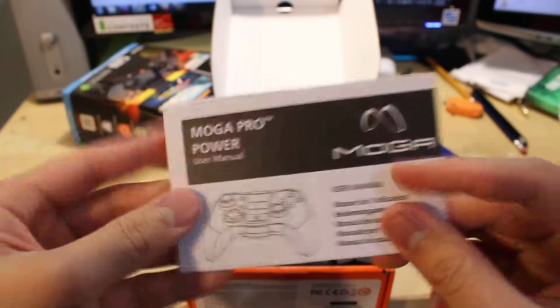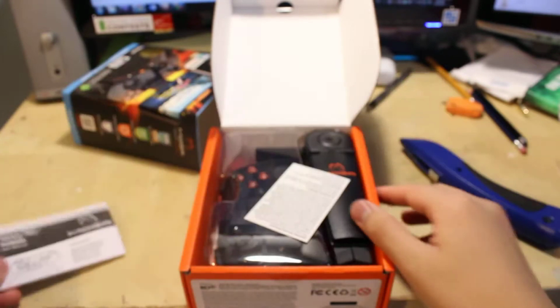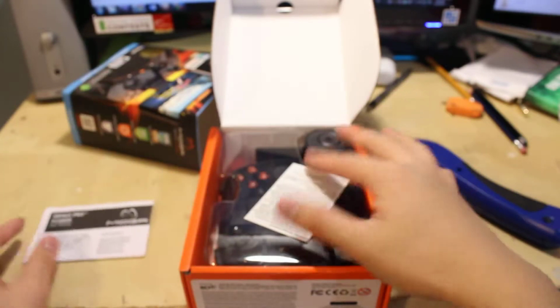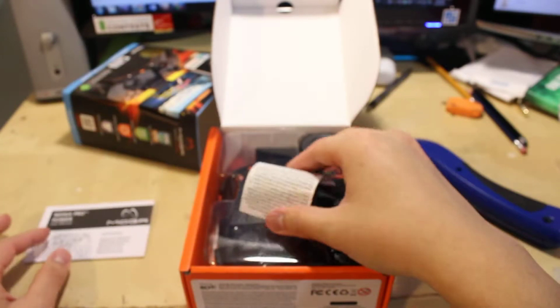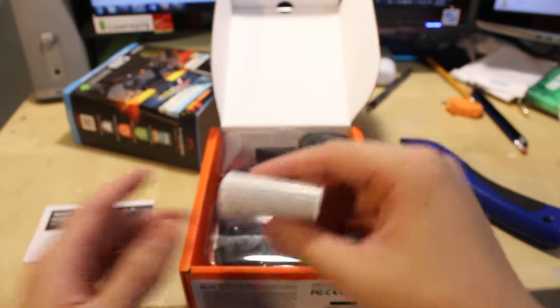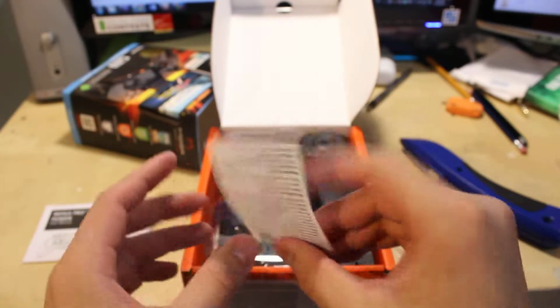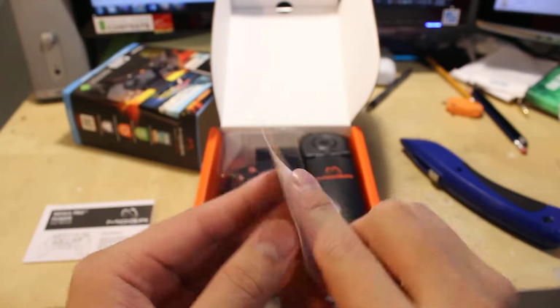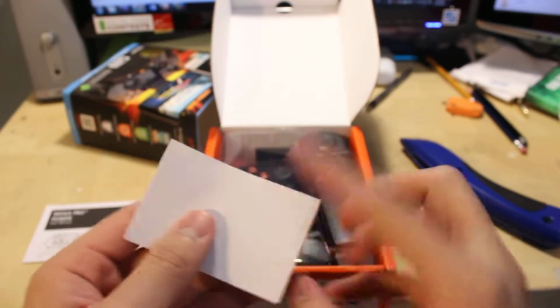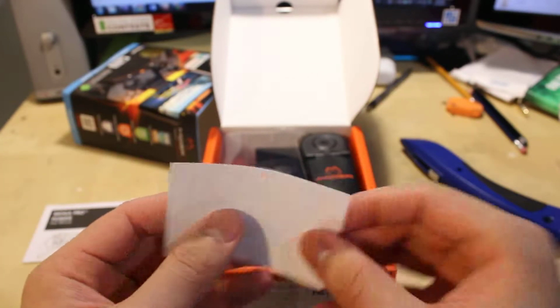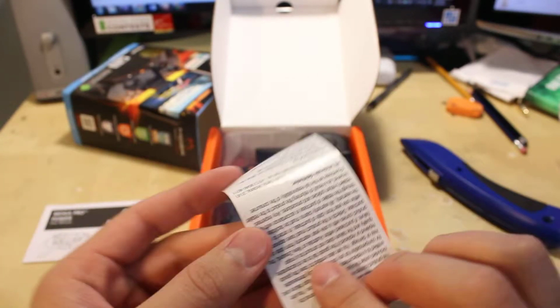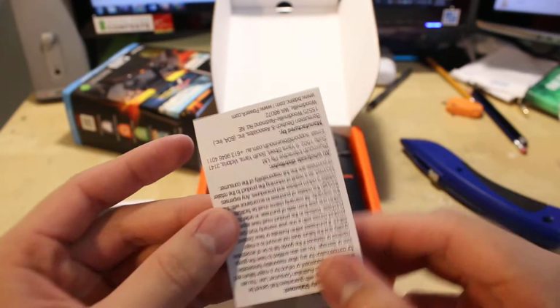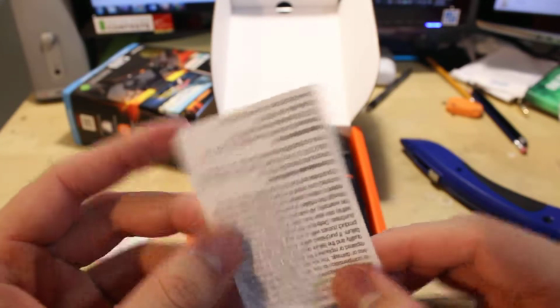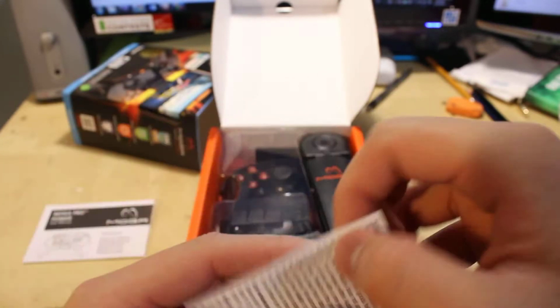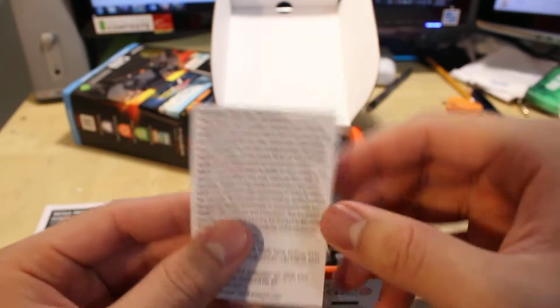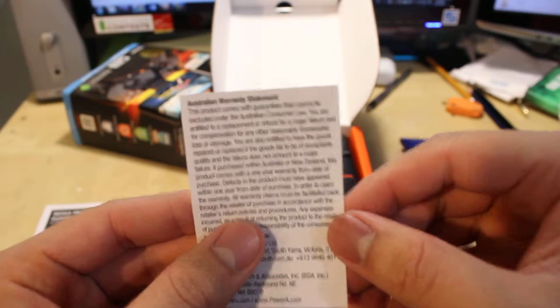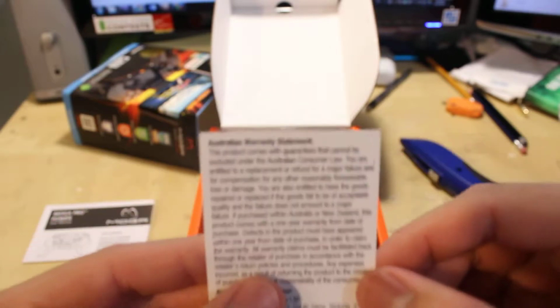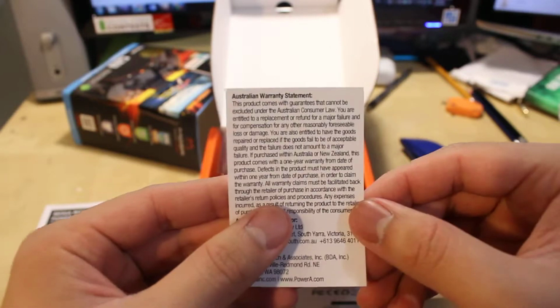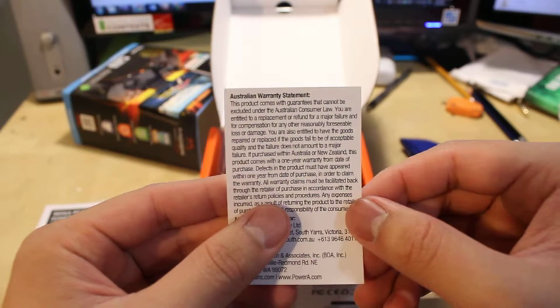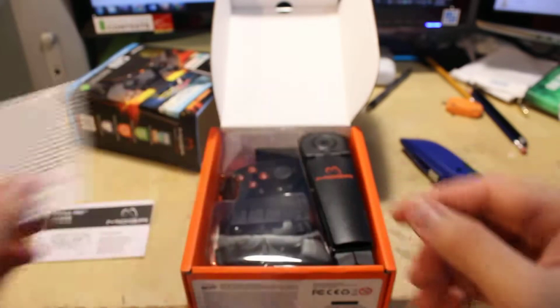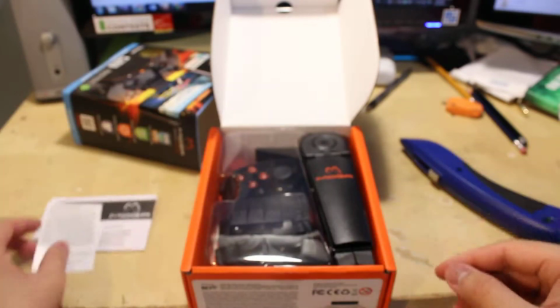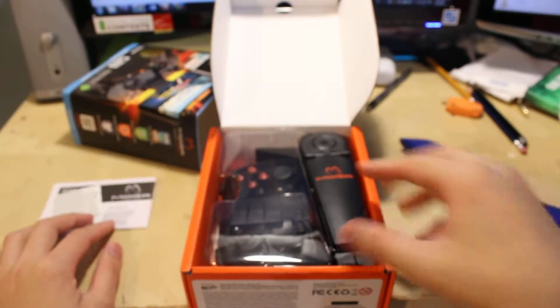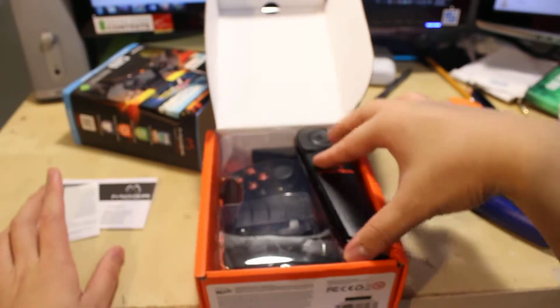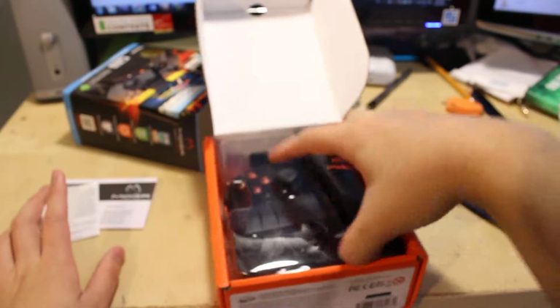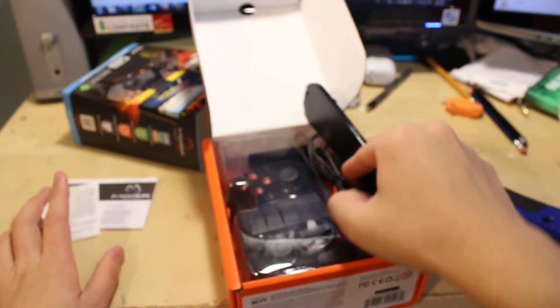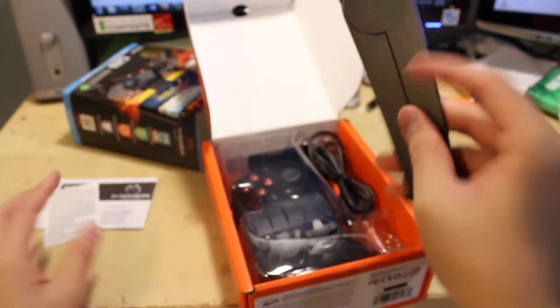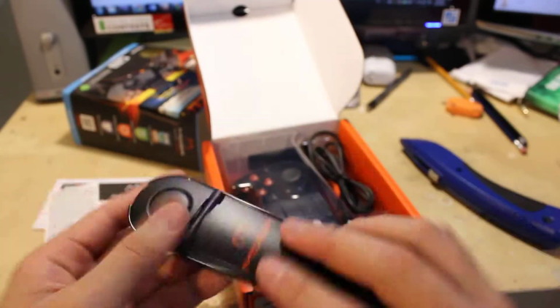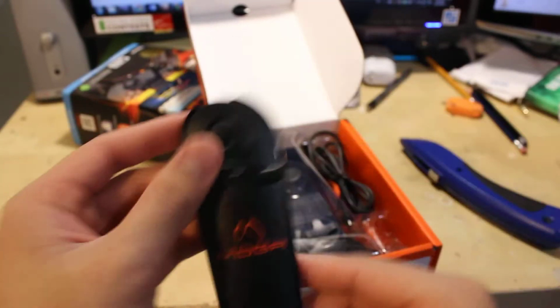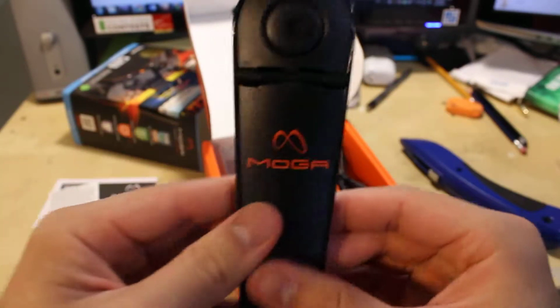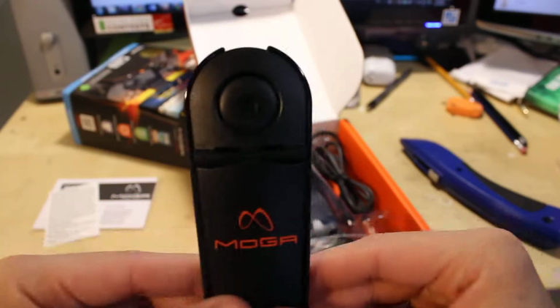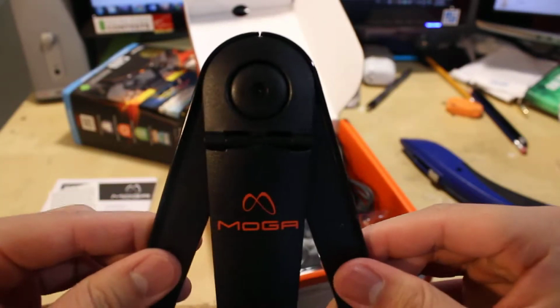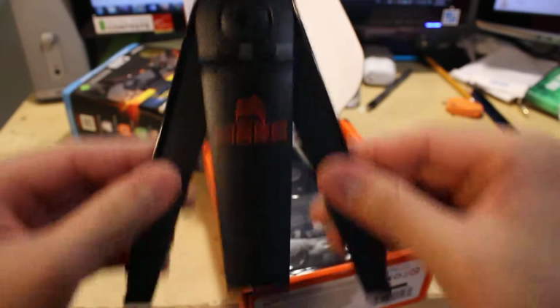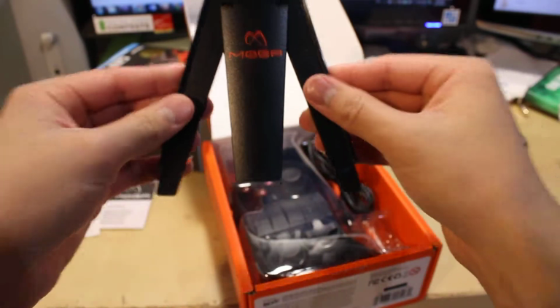And then afterwards you get the warranty information, which is this slip right here. Afterwards, you get the tablet stand, which is this thing.